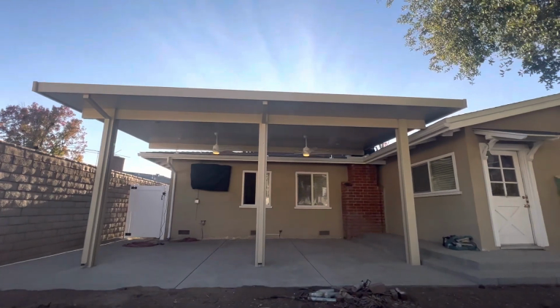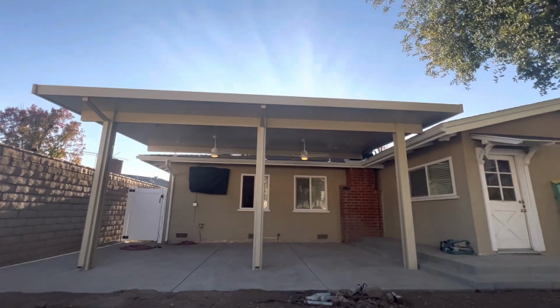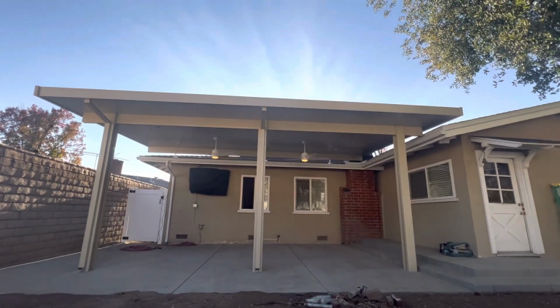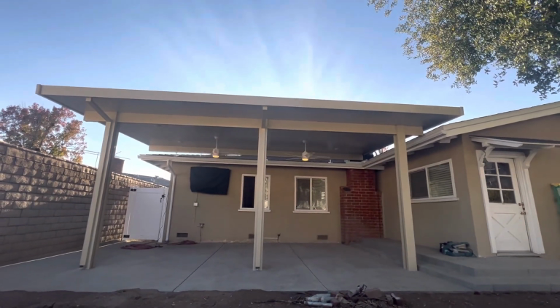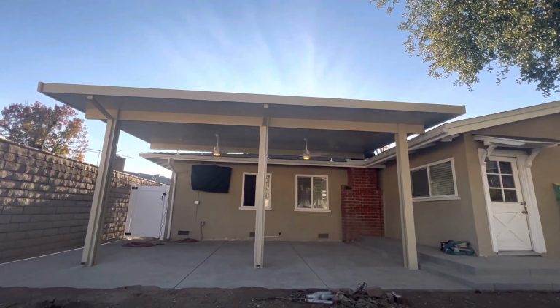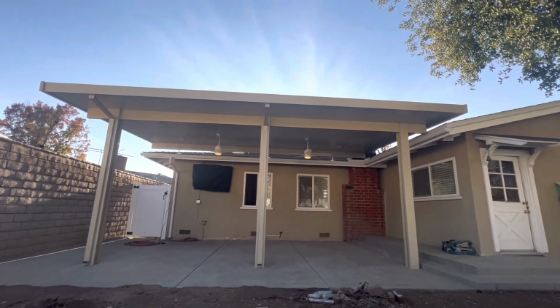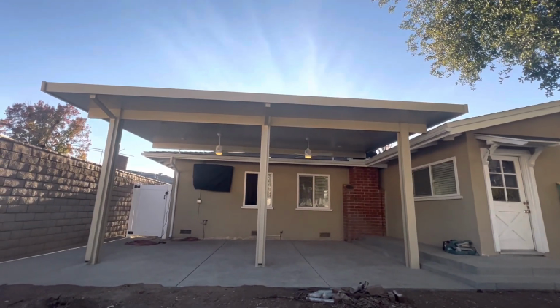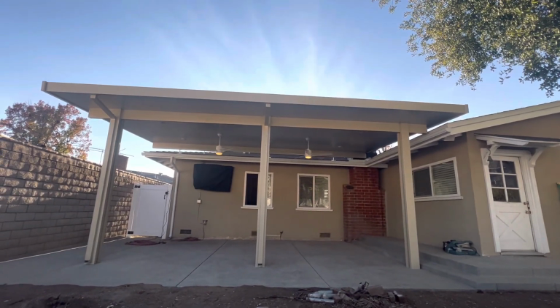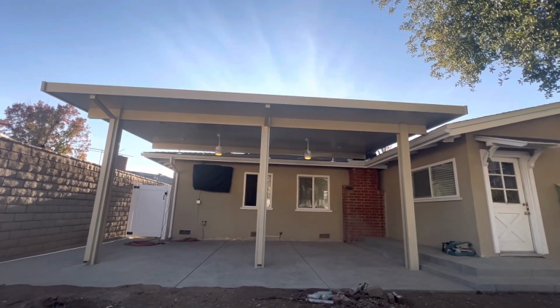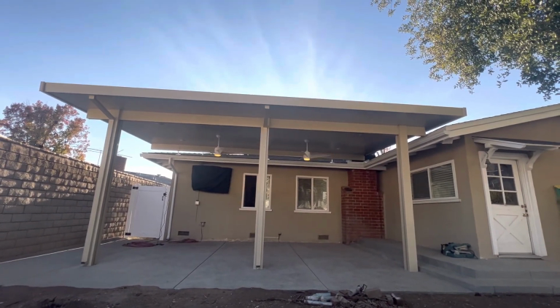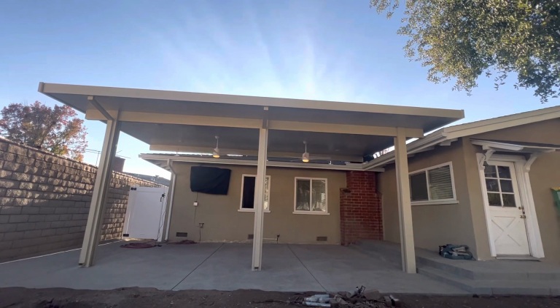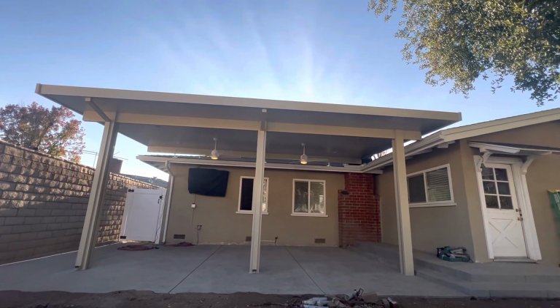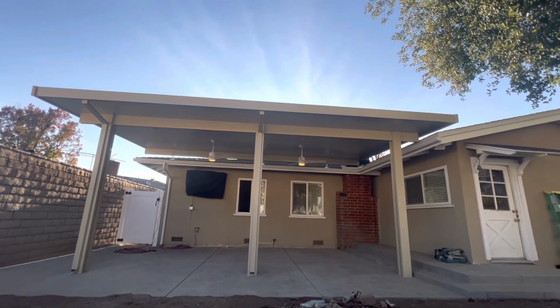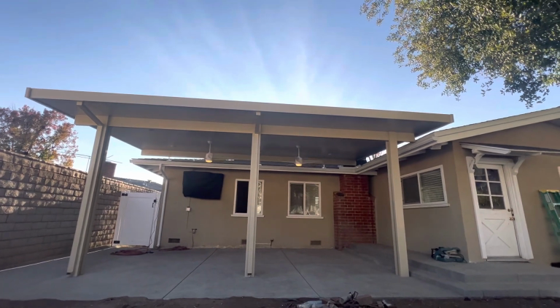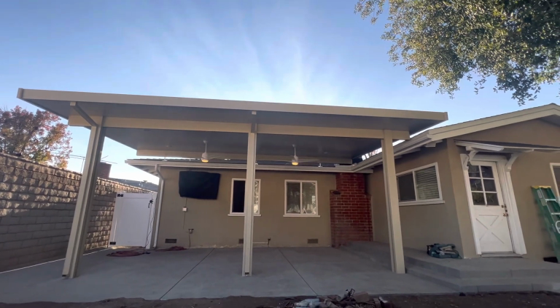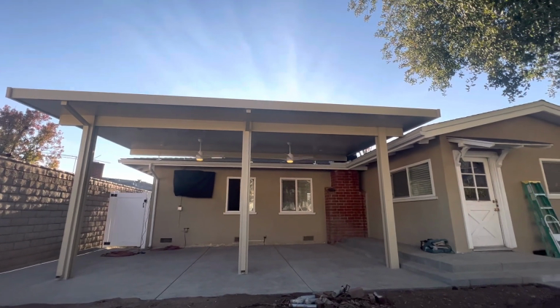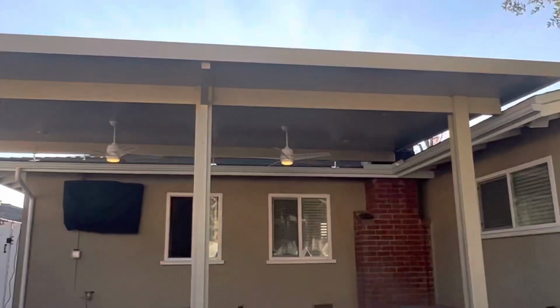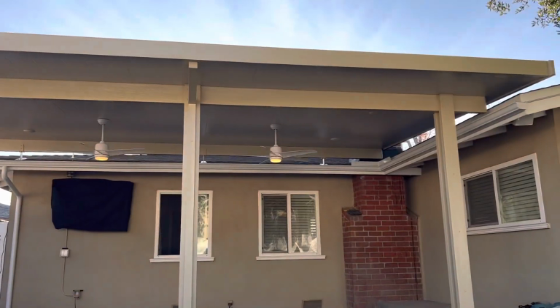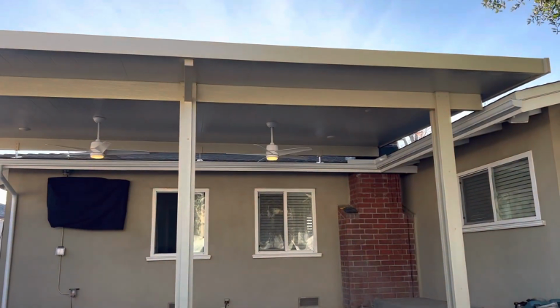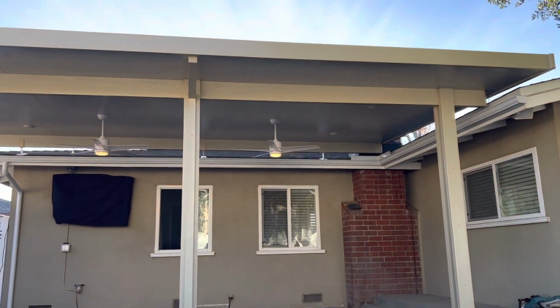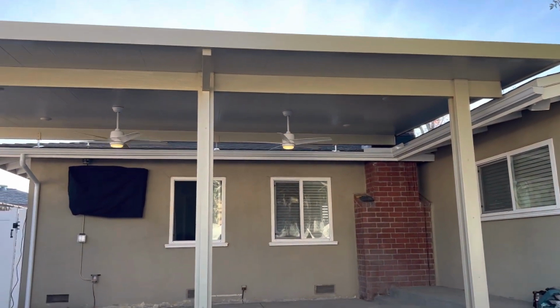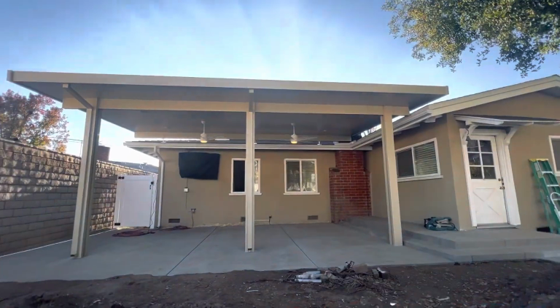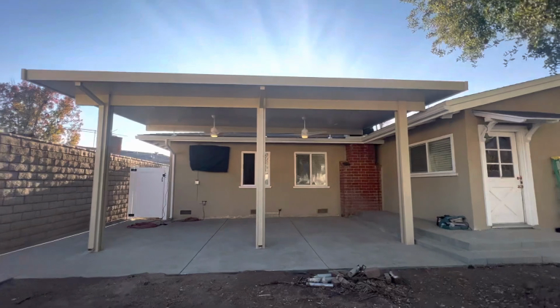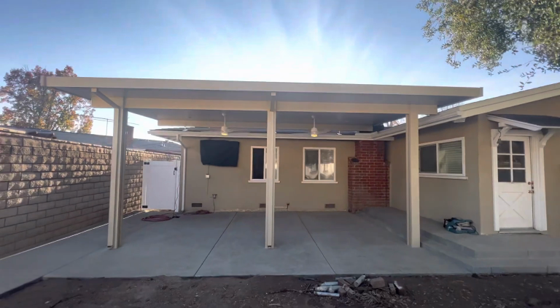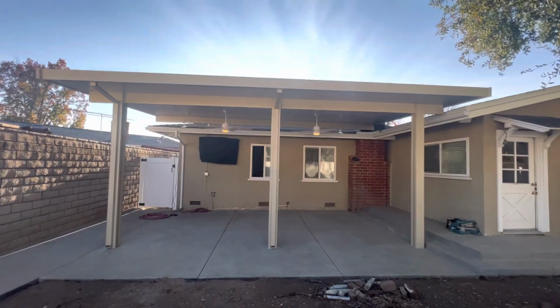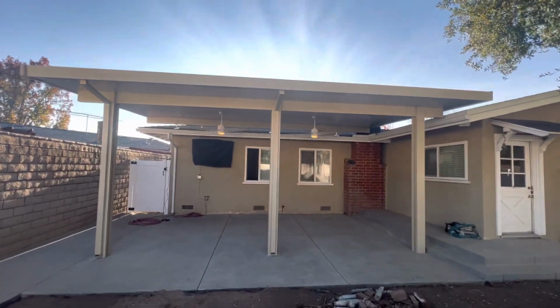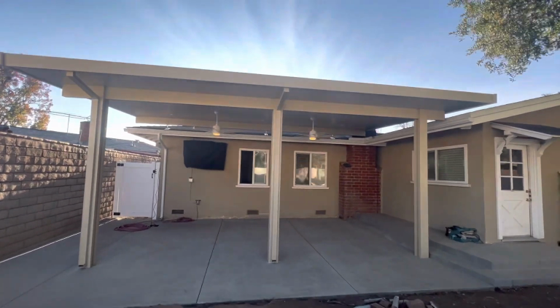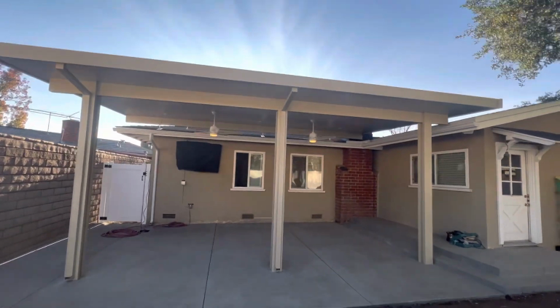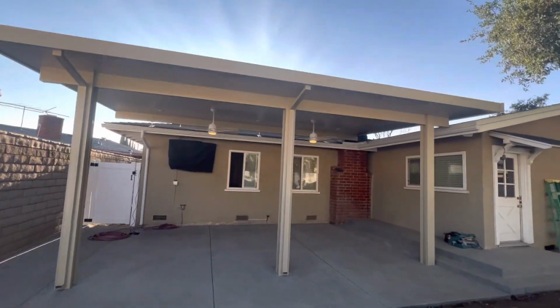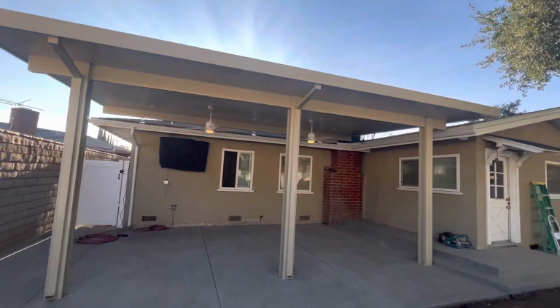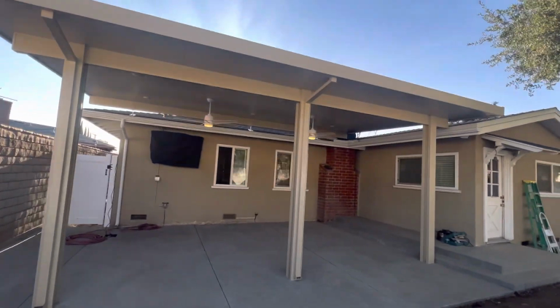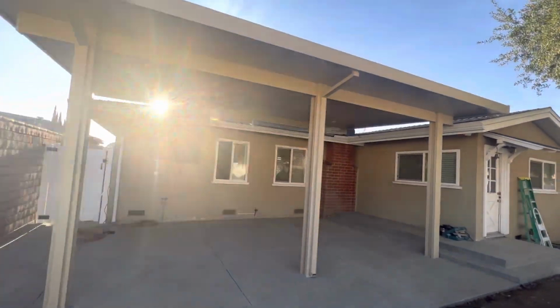You'll see, once I kind of zoom in a little bit more, we got two ceiling fans, six LED lights. I've got the roof mount — we put it just in front of the chimney over in that corner. You have a two-tone color, which is the almond and the beige.